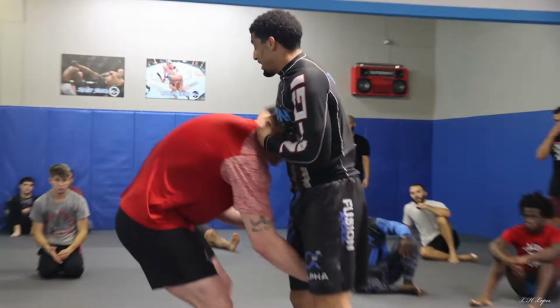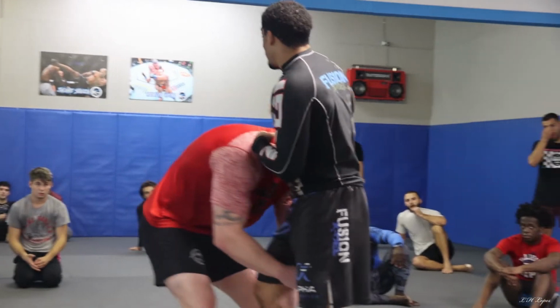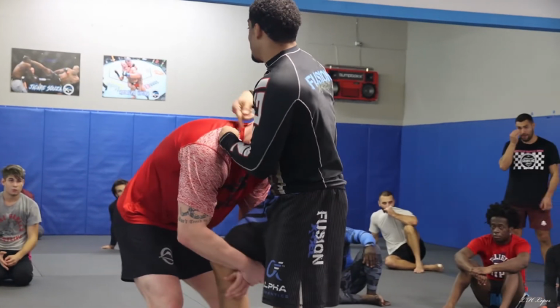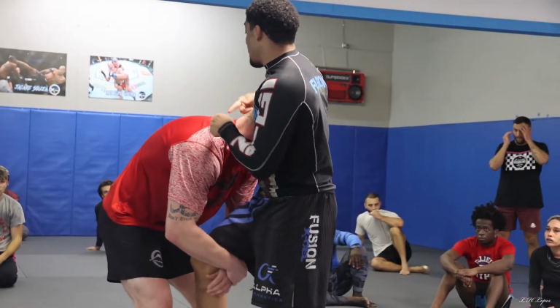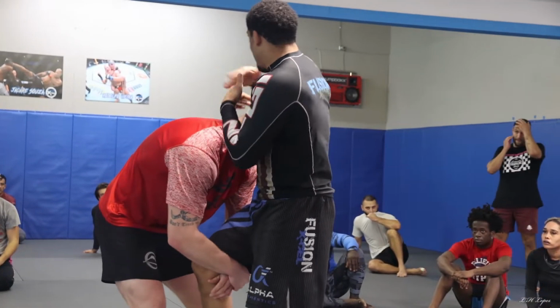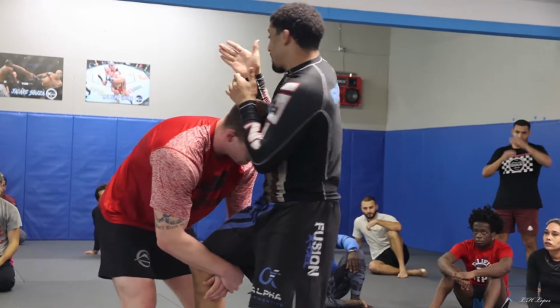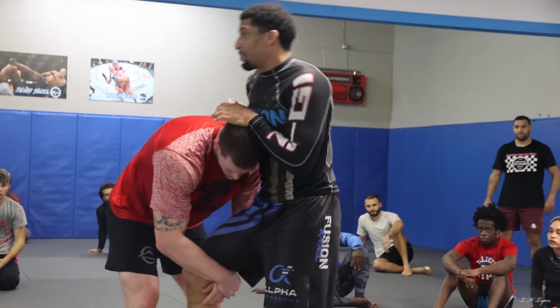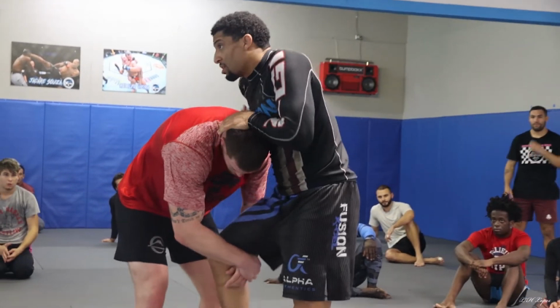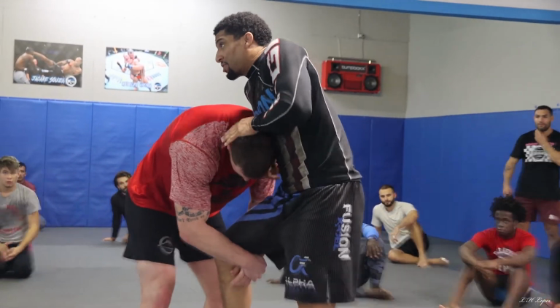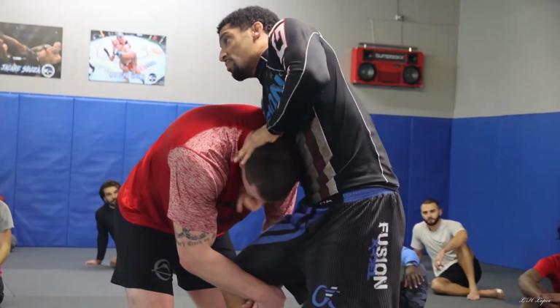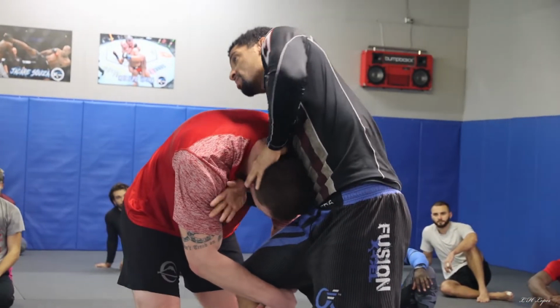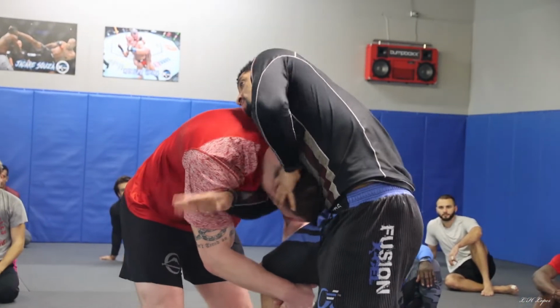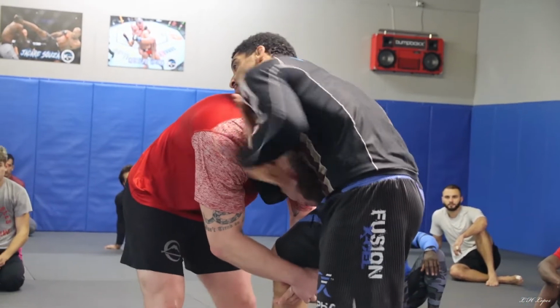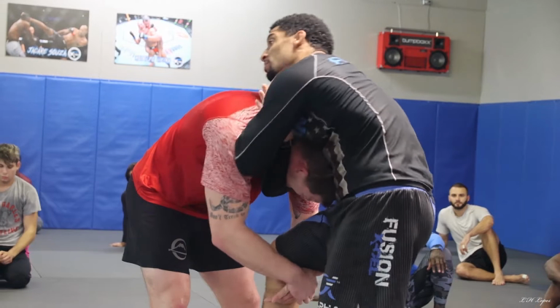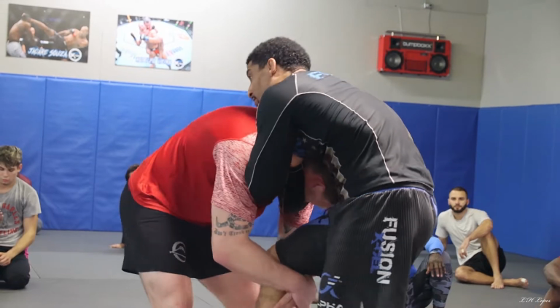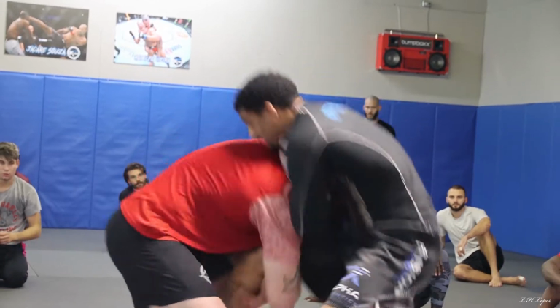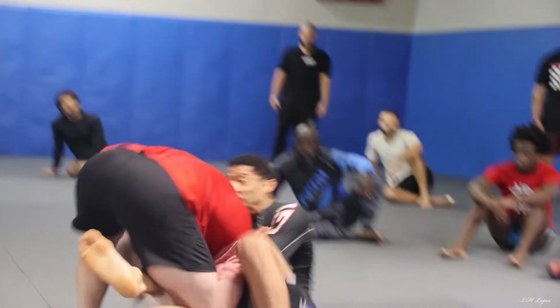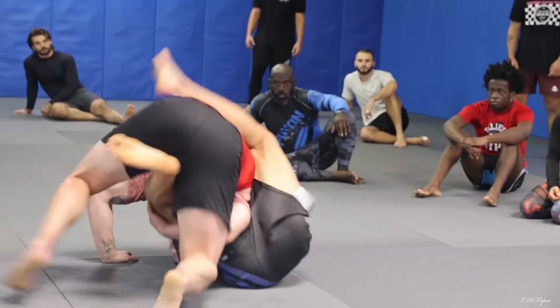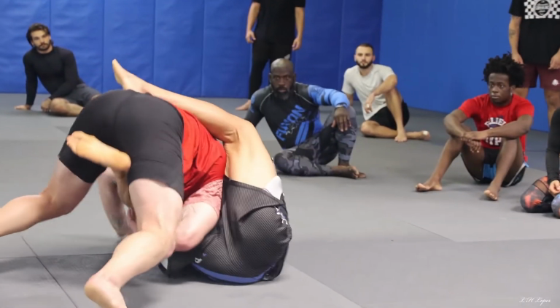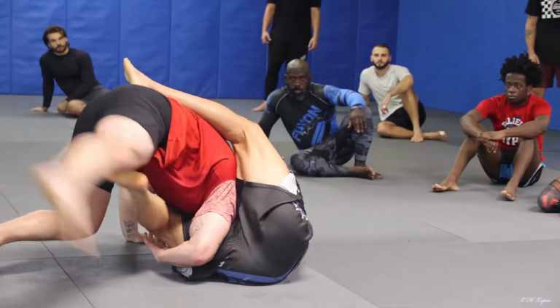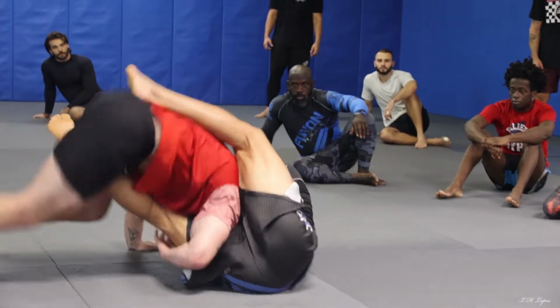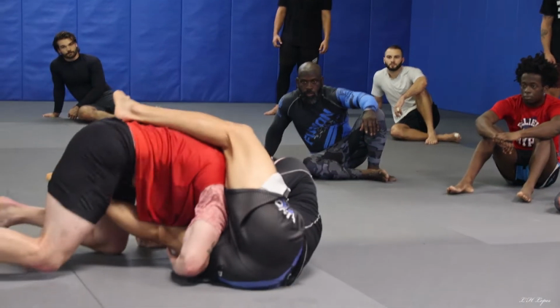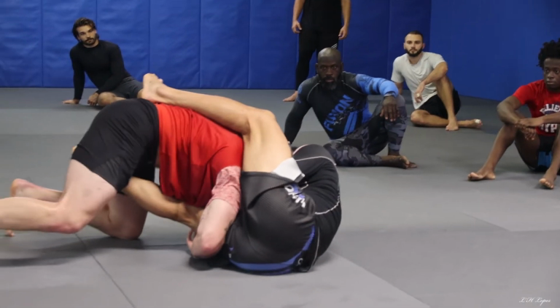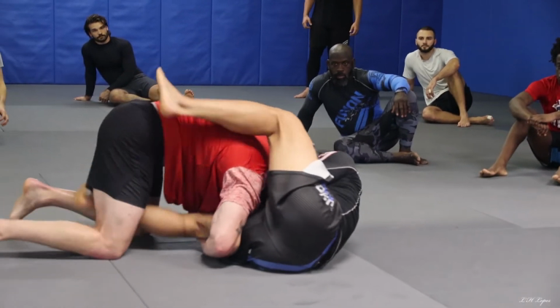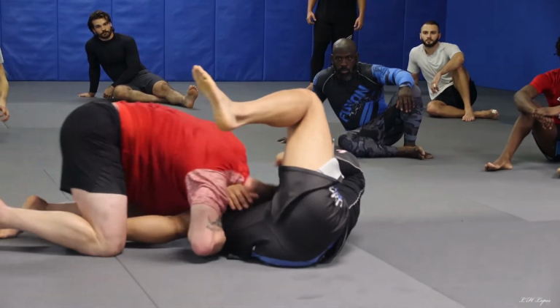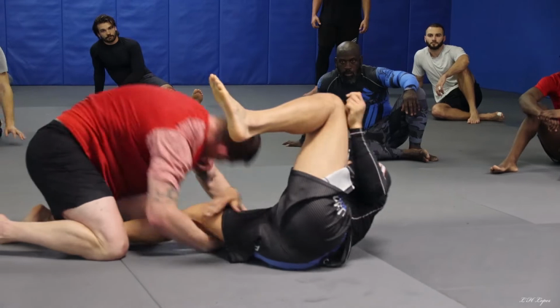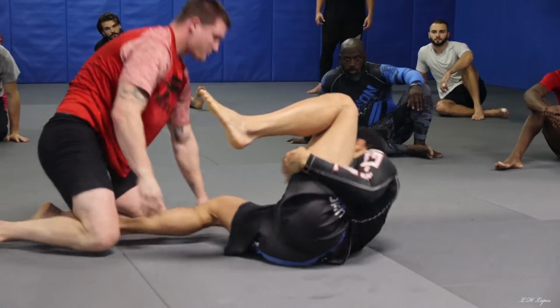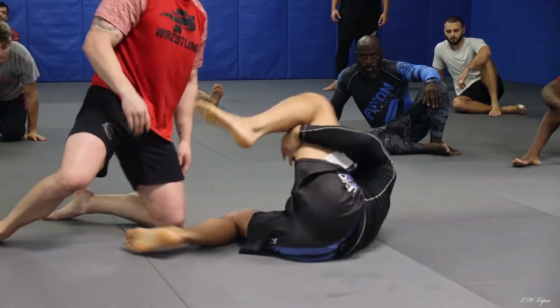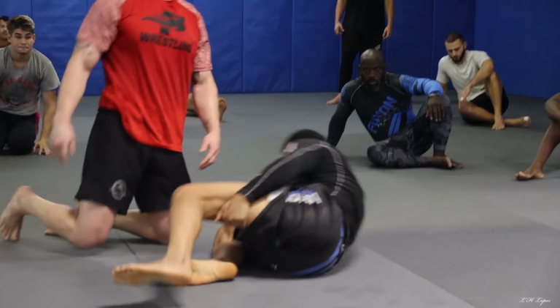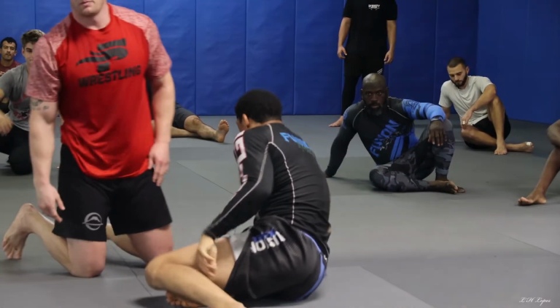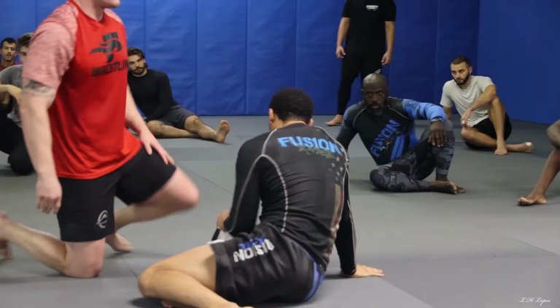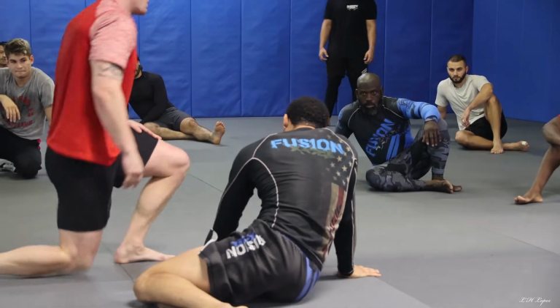No matter where he pops his hips out, as long as I have this grip, I'll finish the choke. So he takes it down, I crunch into him. Let's do that slow.